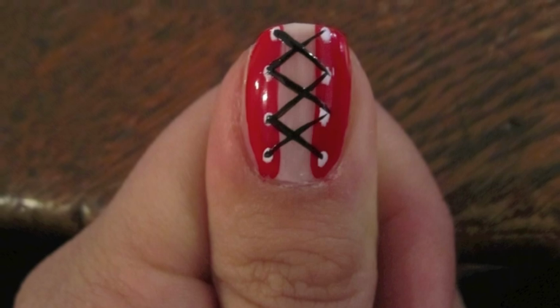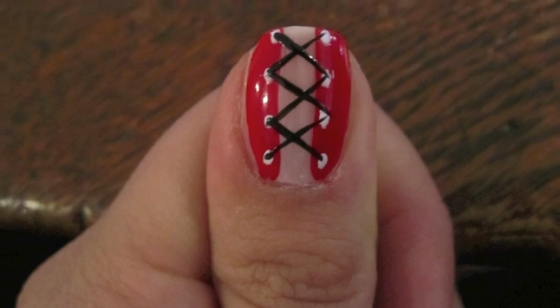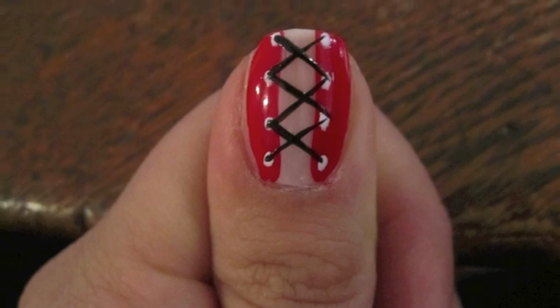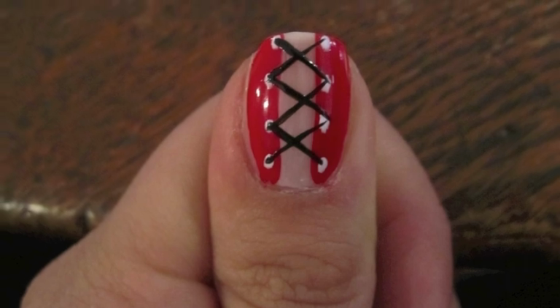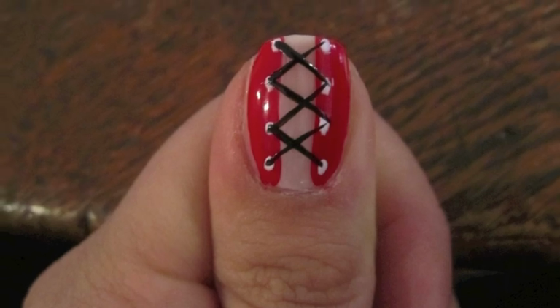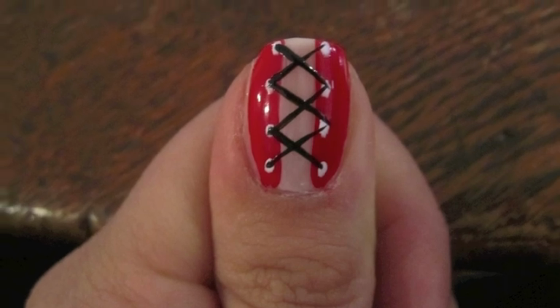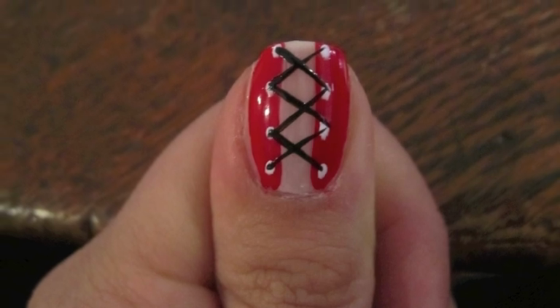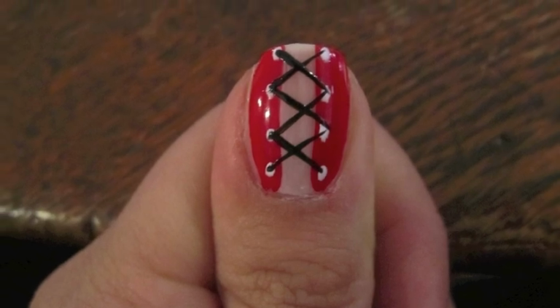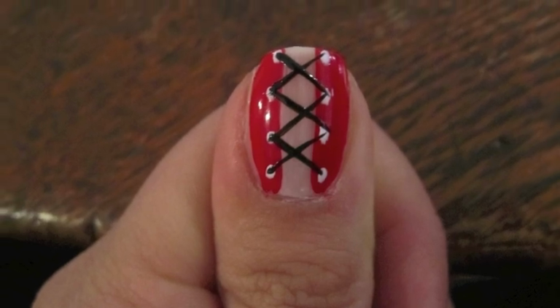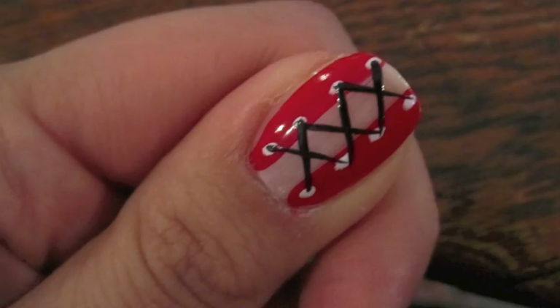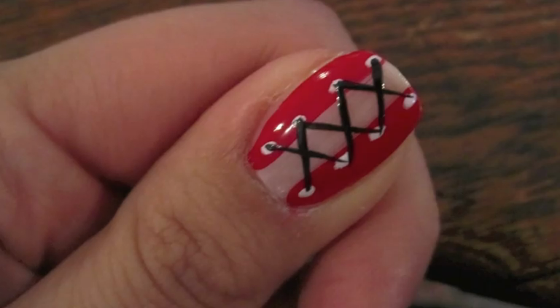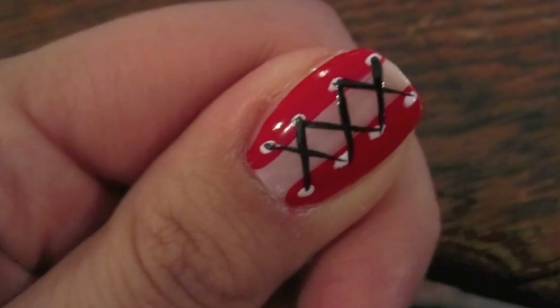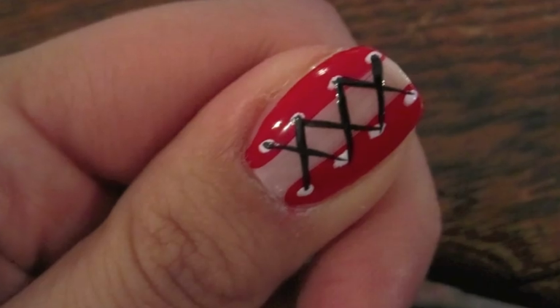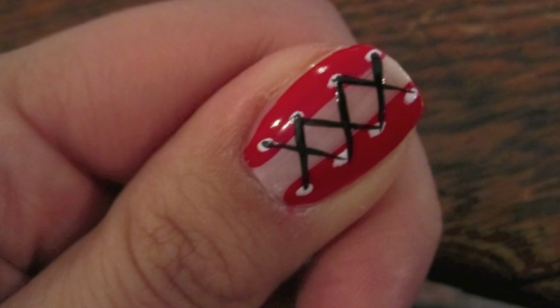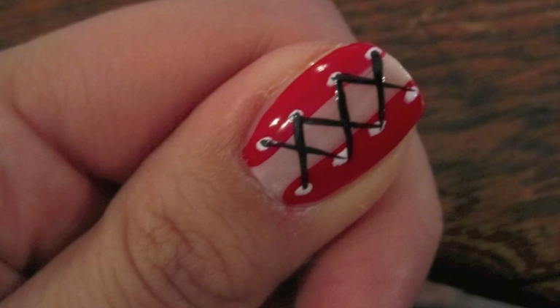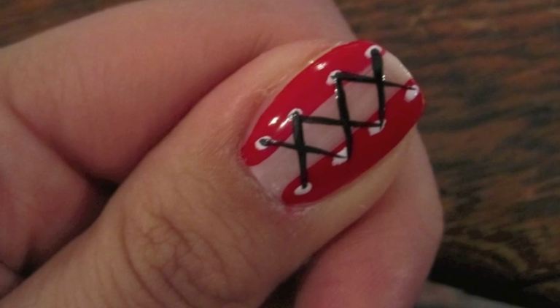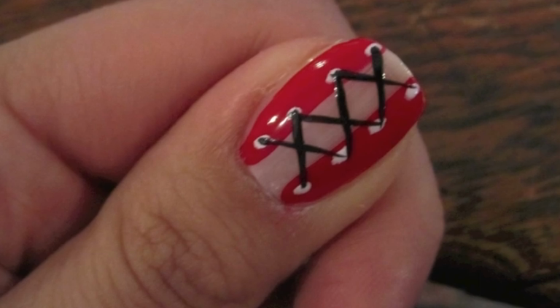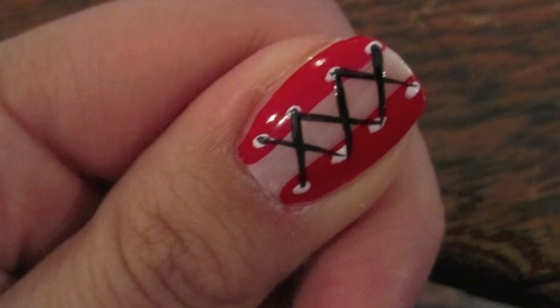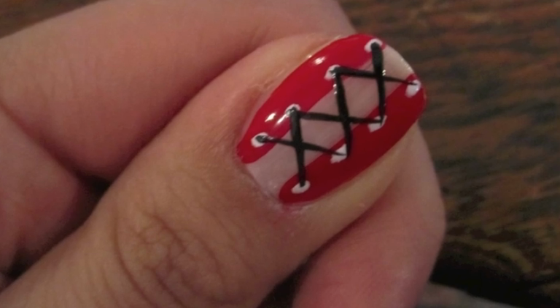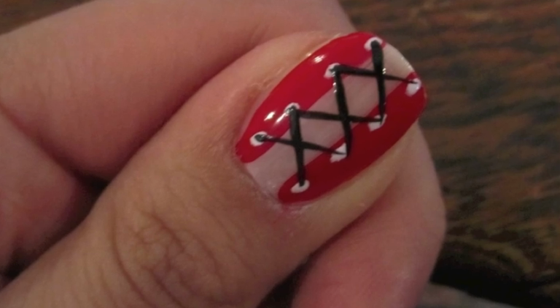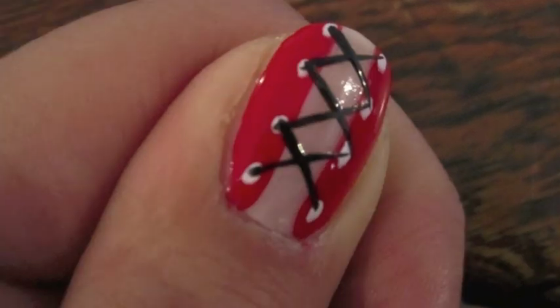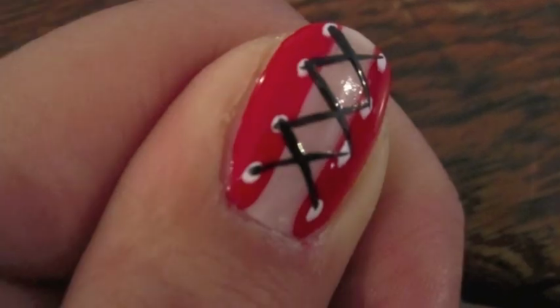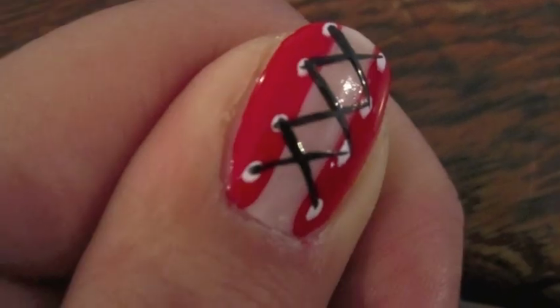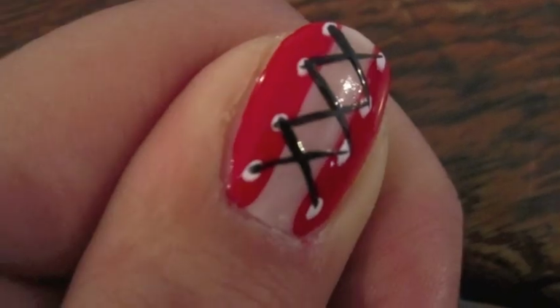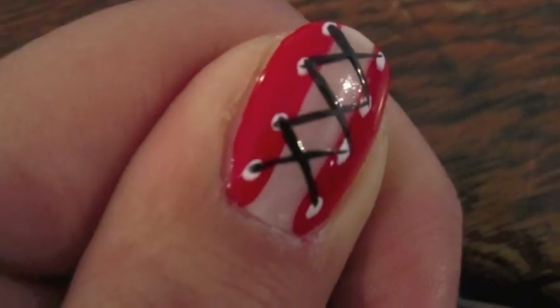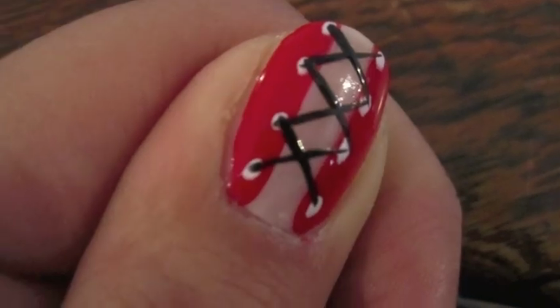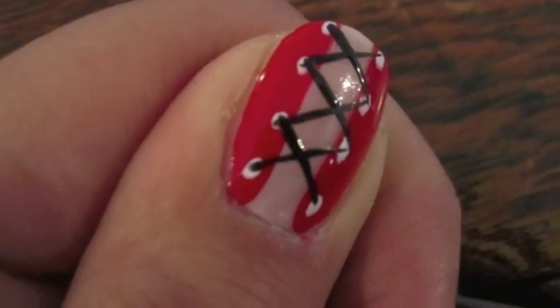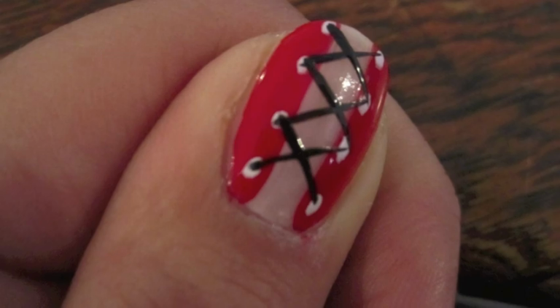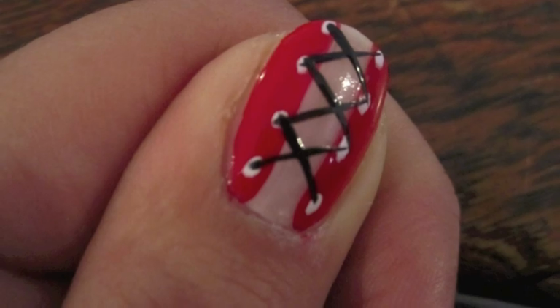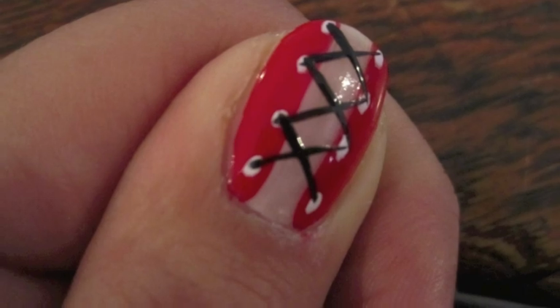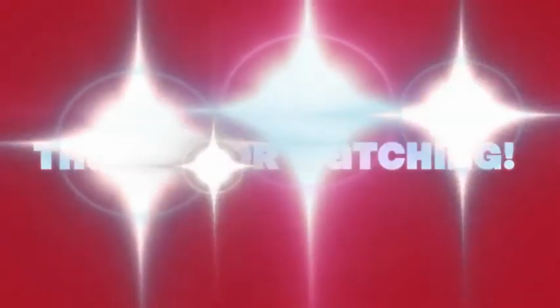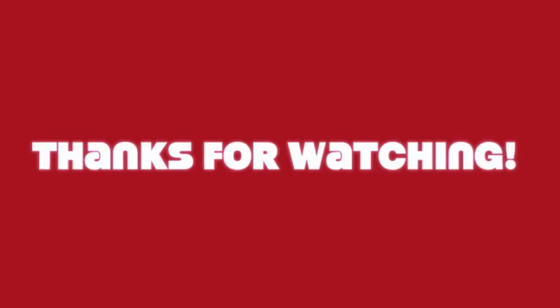I hope you guys enjoyed this look. This corset gets a lot of attention, and it's a pretty simple look to do. Please be sure to comment on this video, thumbs up, and subscribe to my channel. Thanks so much.